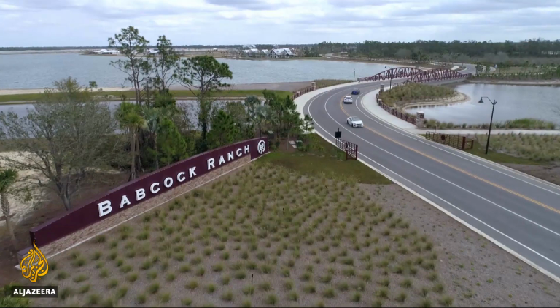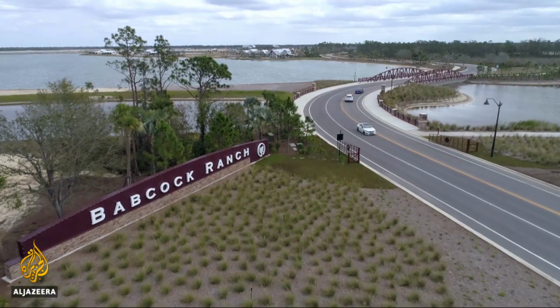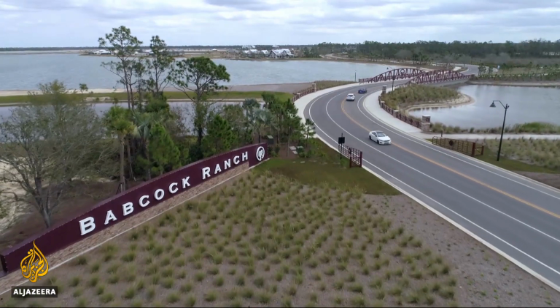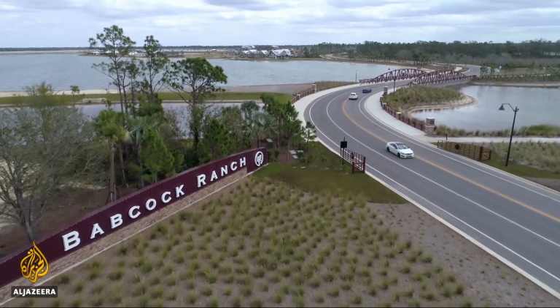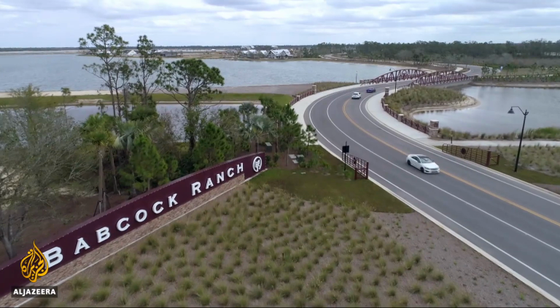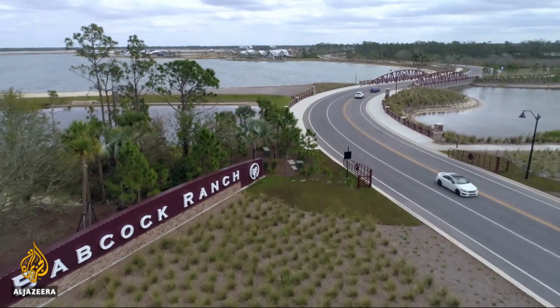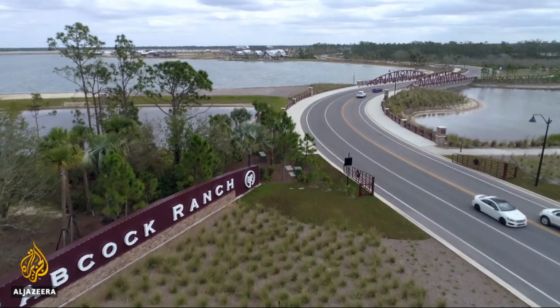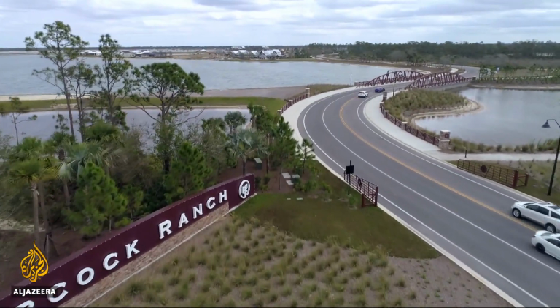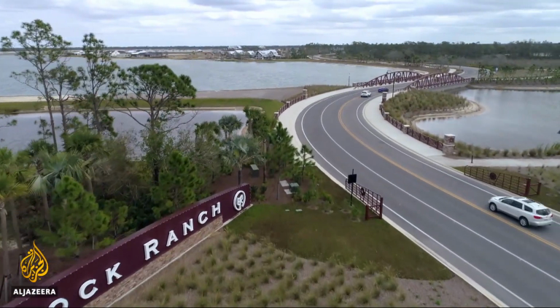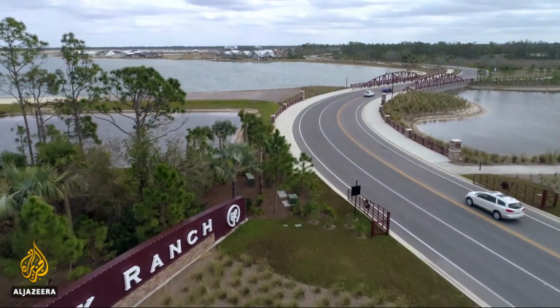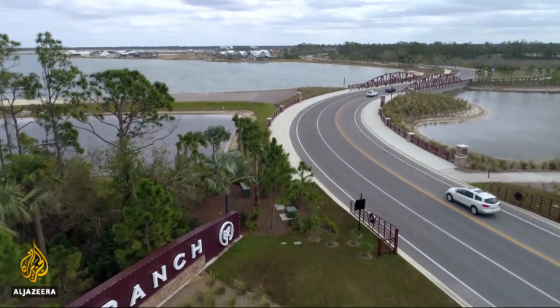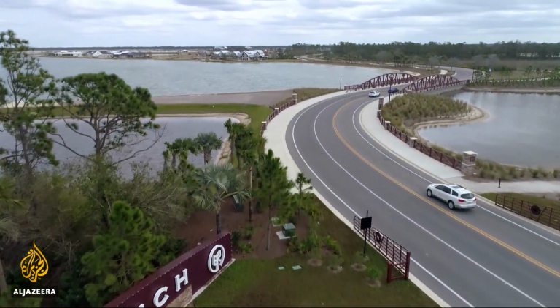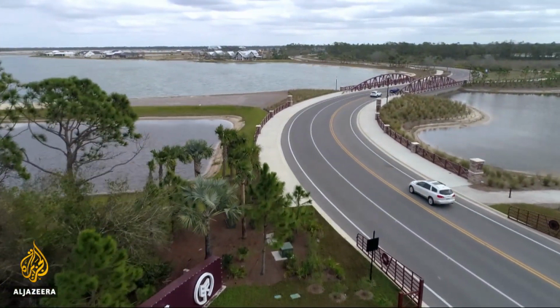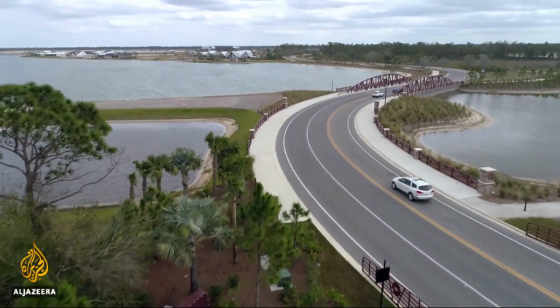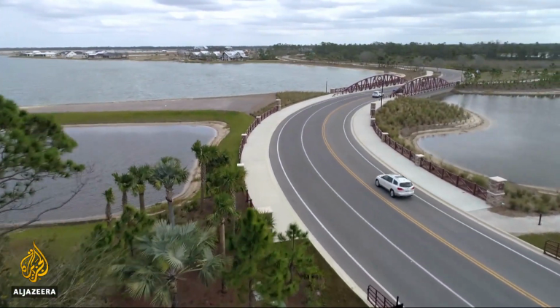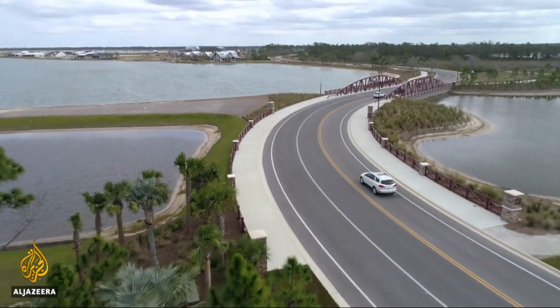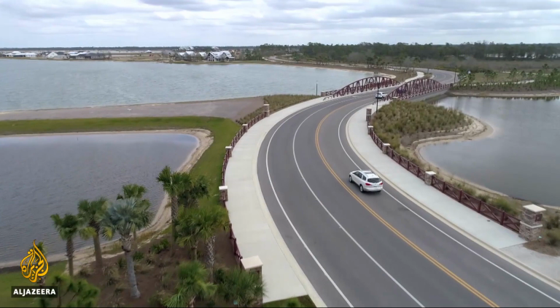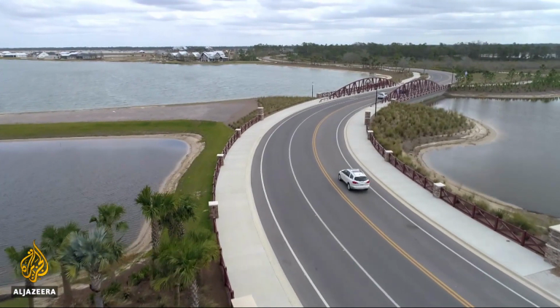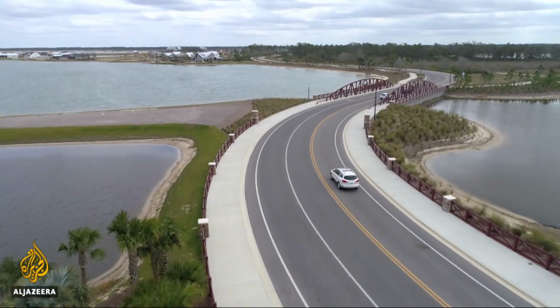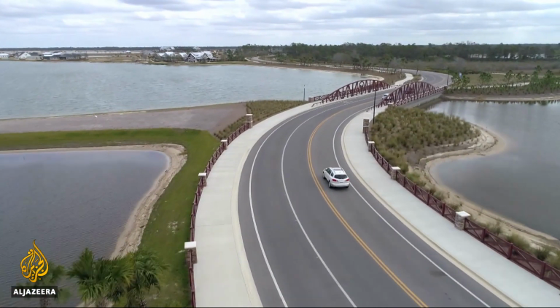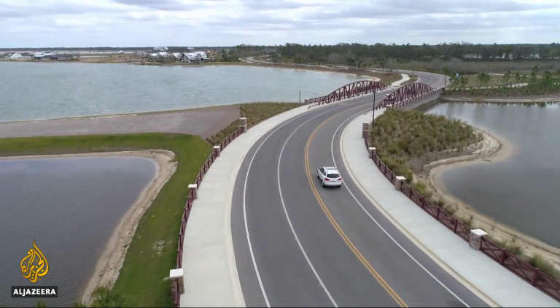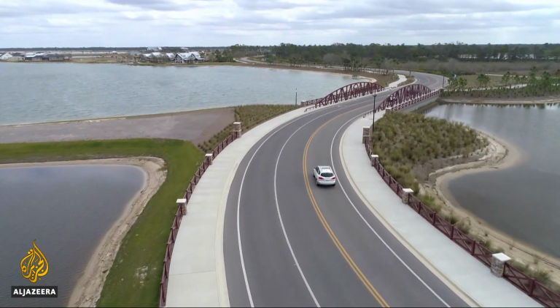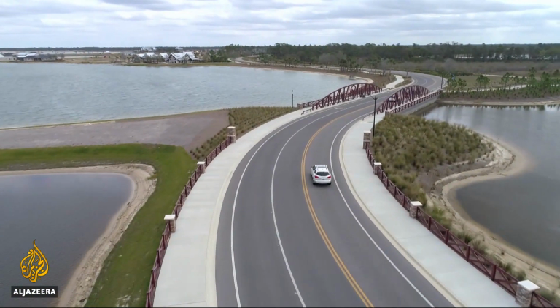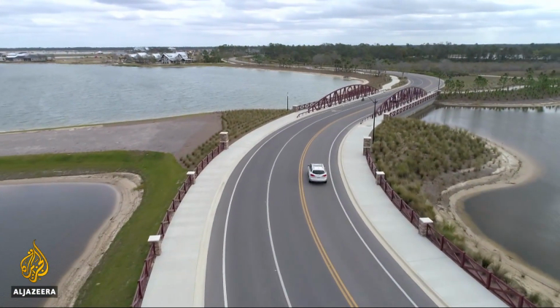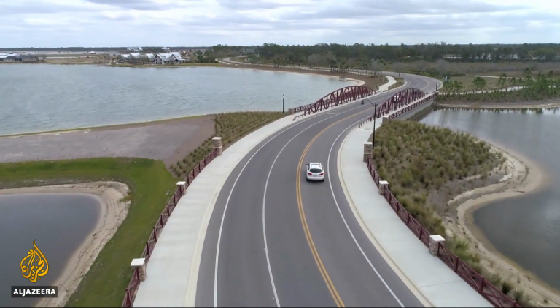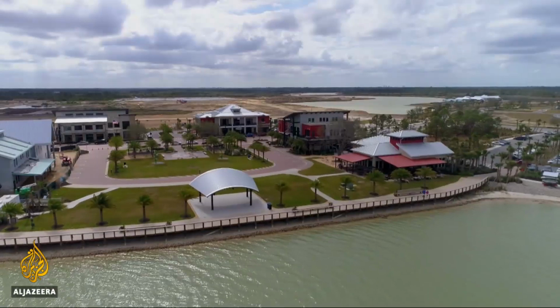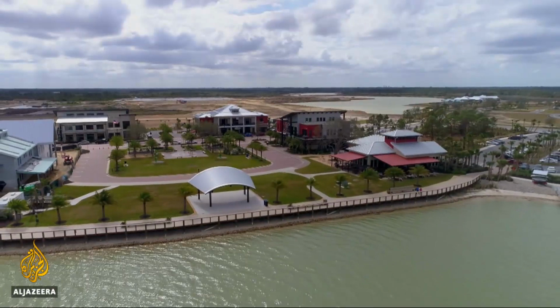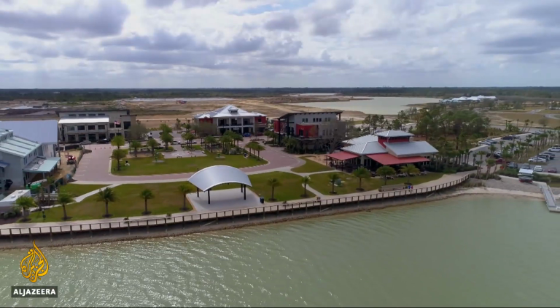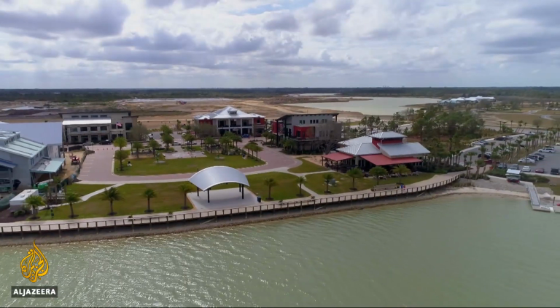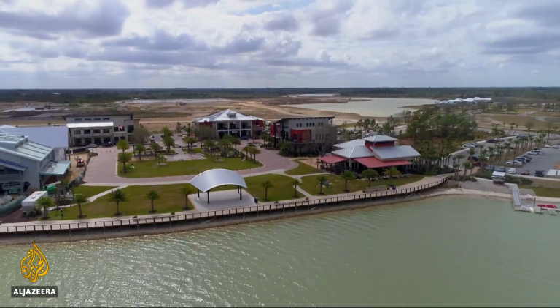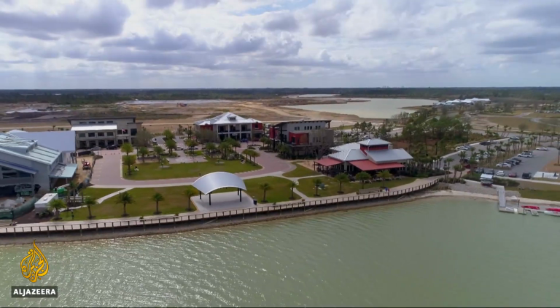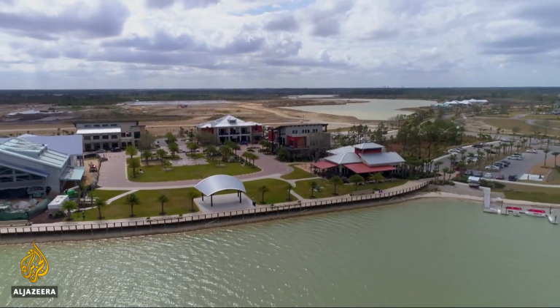From conception to breaking ground, it took more than a decade to get this project underway. But Babcock Ranch is now a real-world example of how cities of the future might look. Andy Gallica, Al Jazeera, Babcock Ranch, Florida.